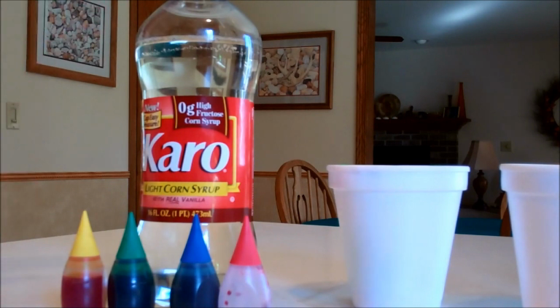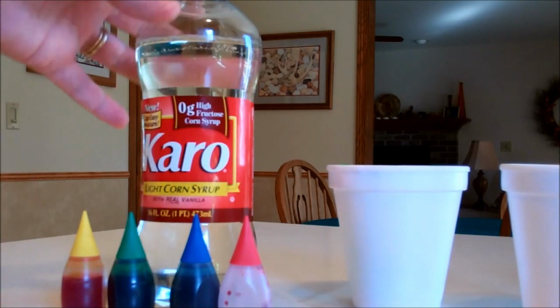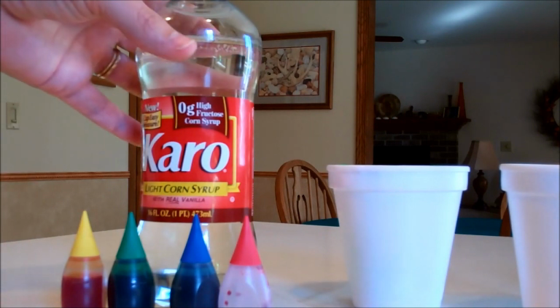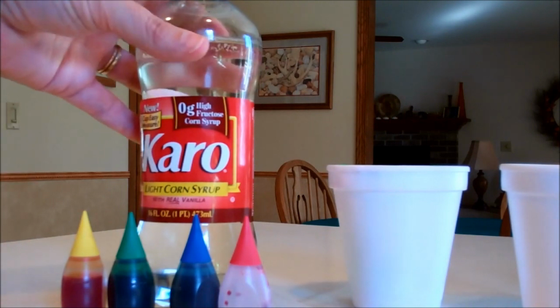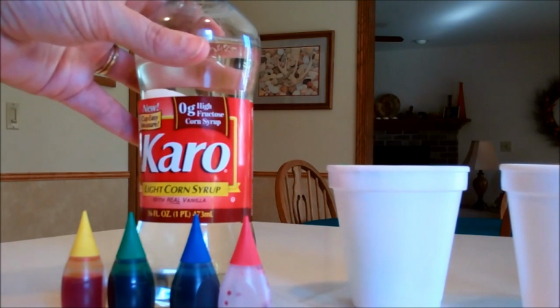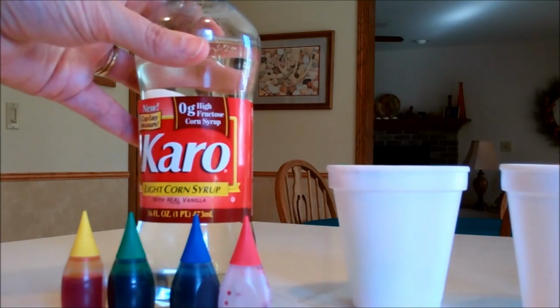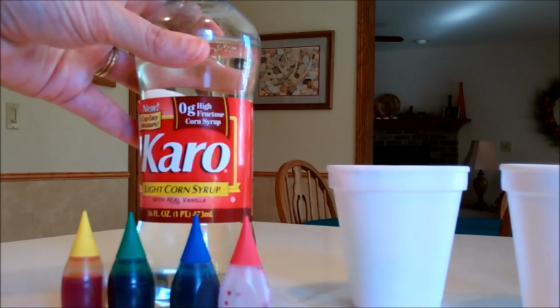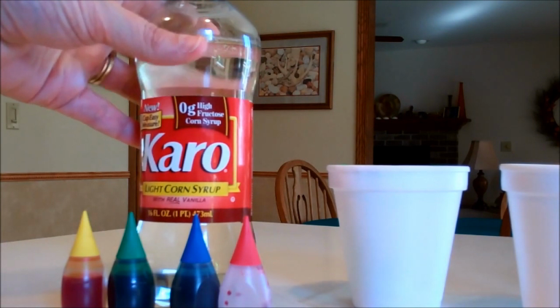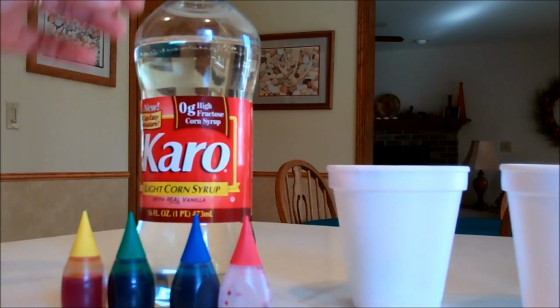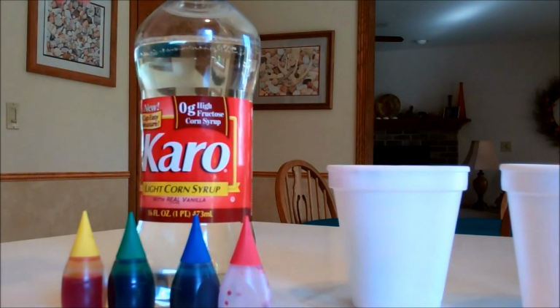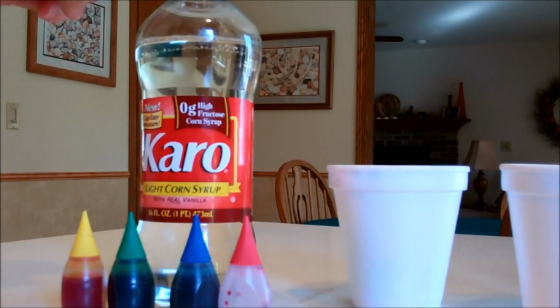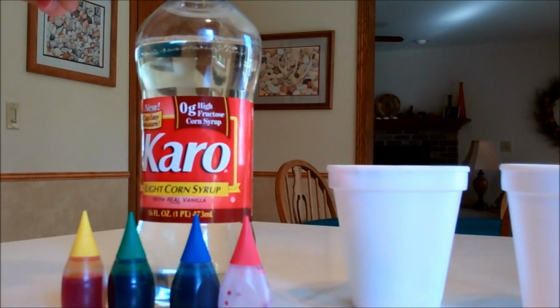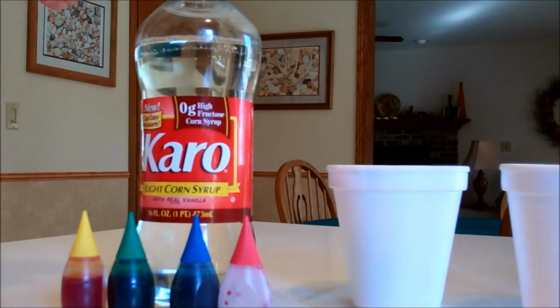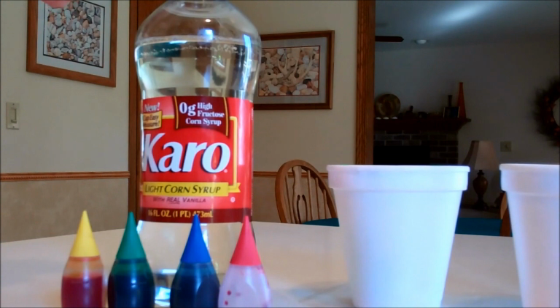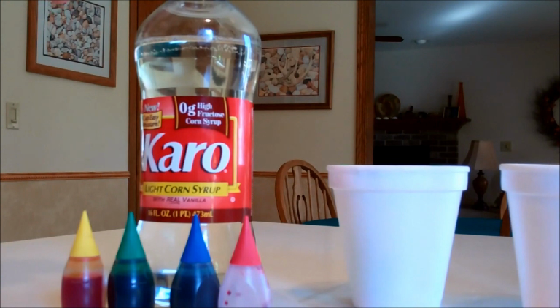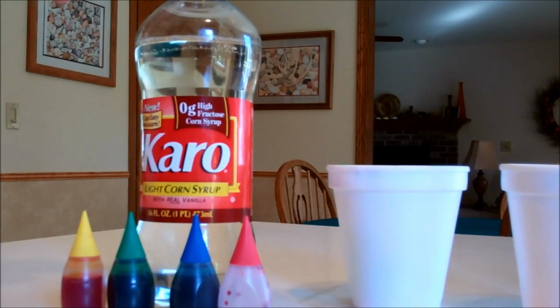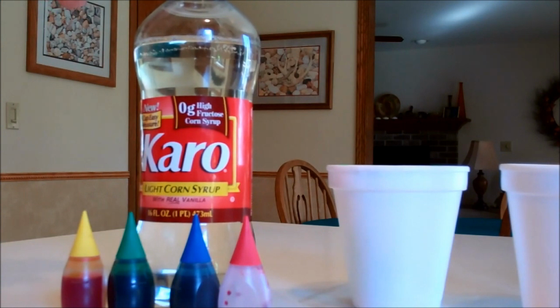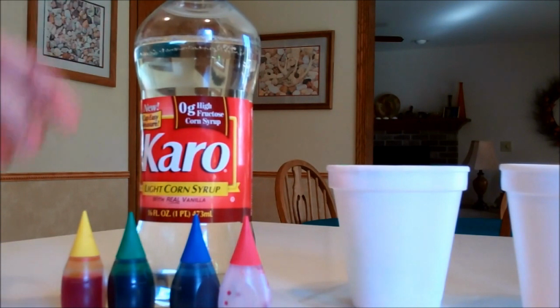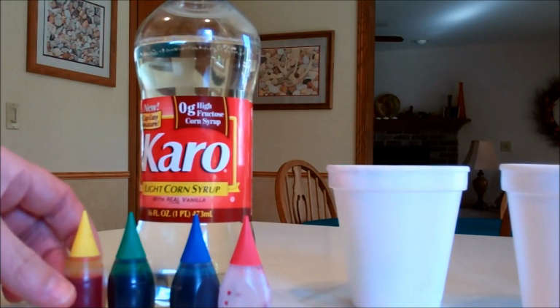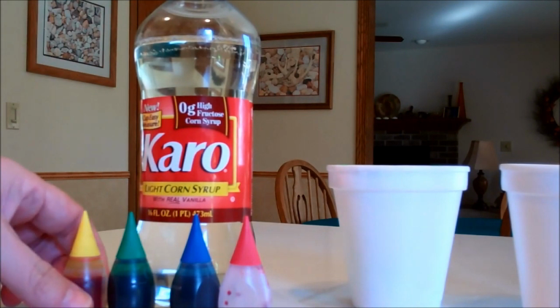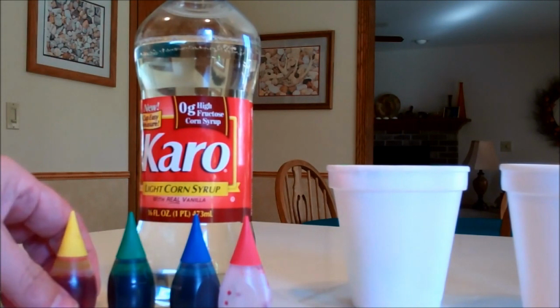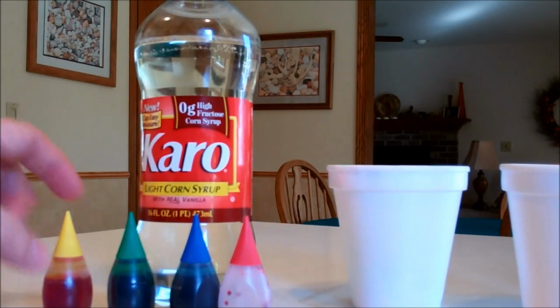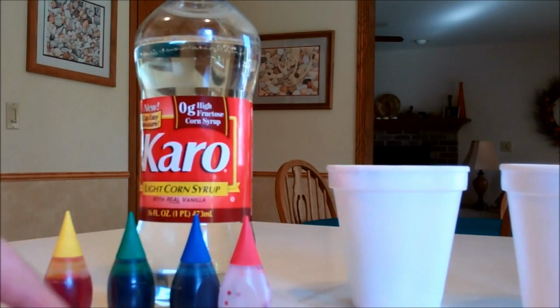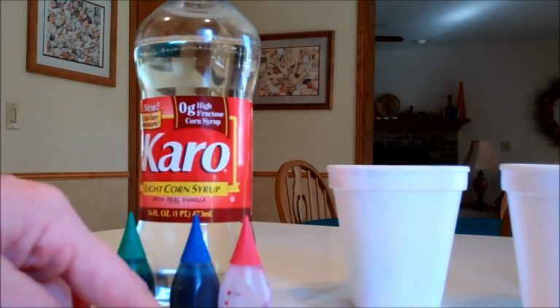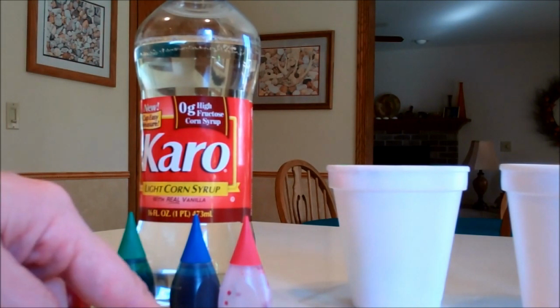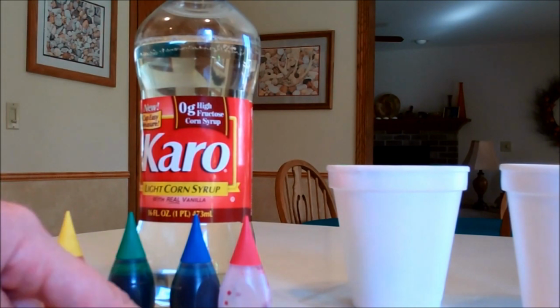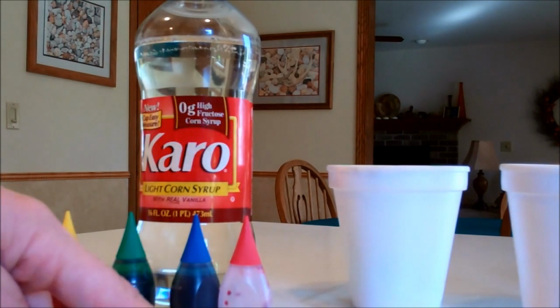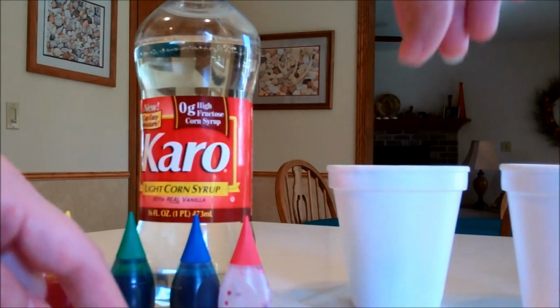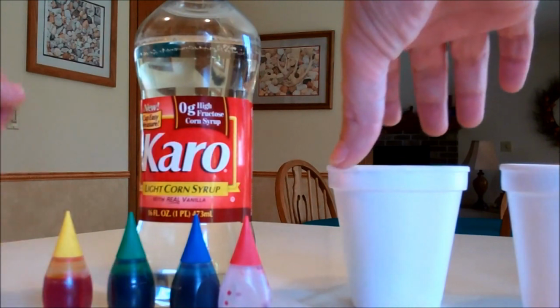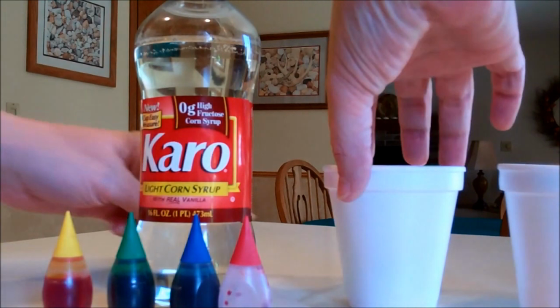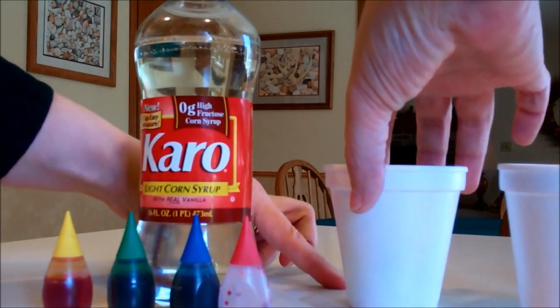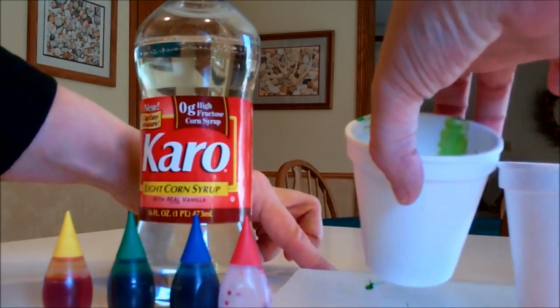All it is is using a light corn syrup — you use one to two tablespoons of the corn syrup — and you mix in any form of your food colorings to create your paints.